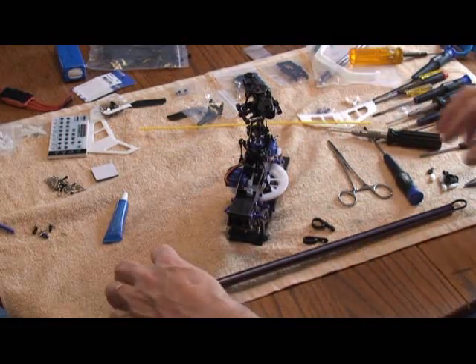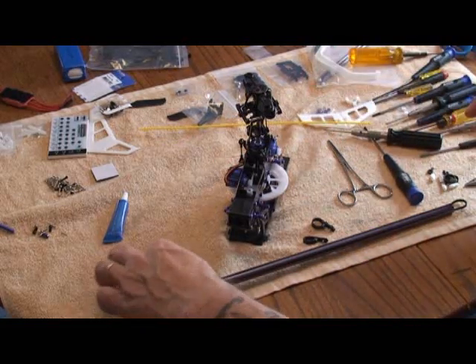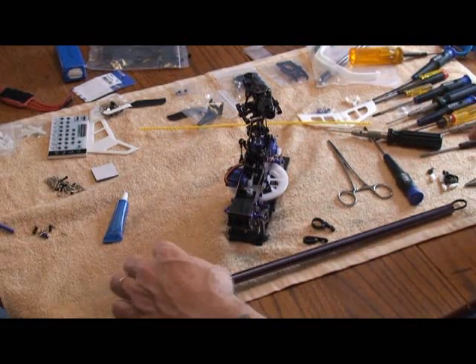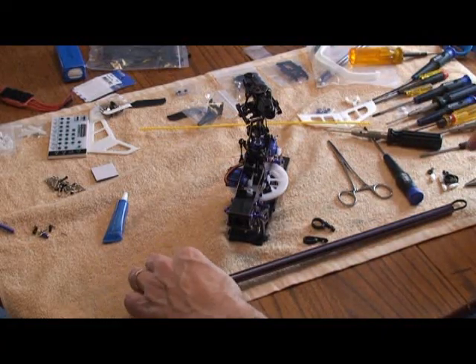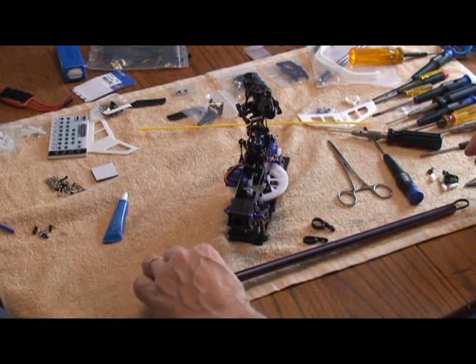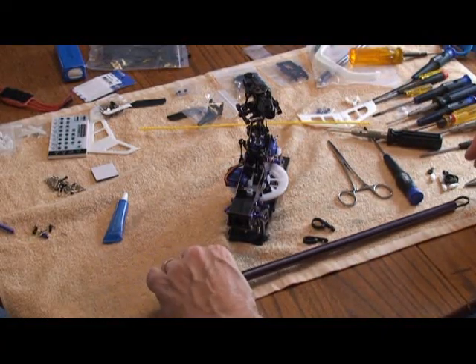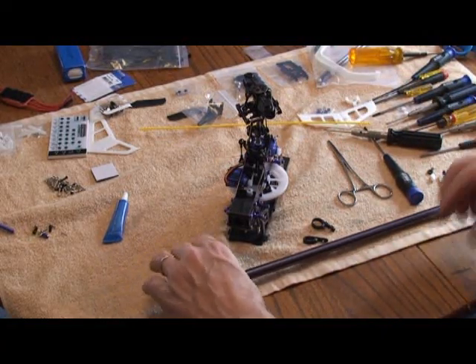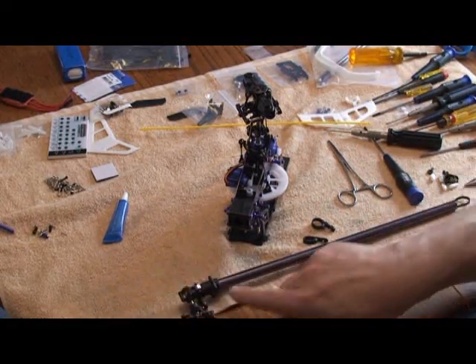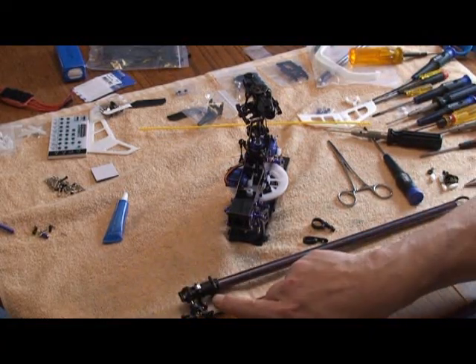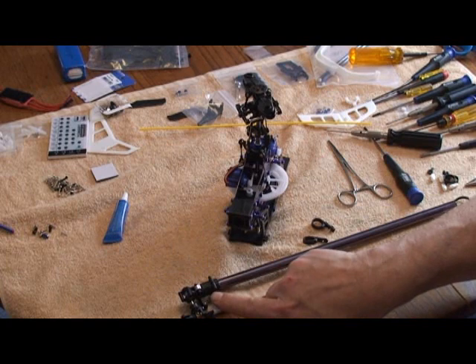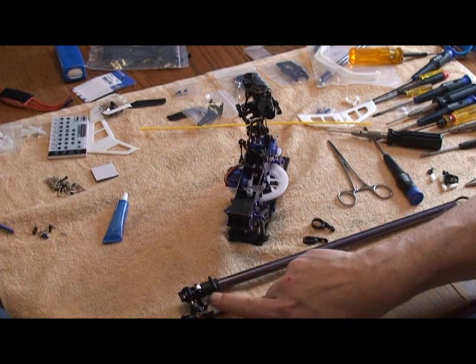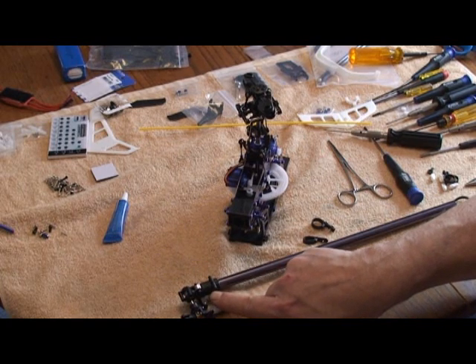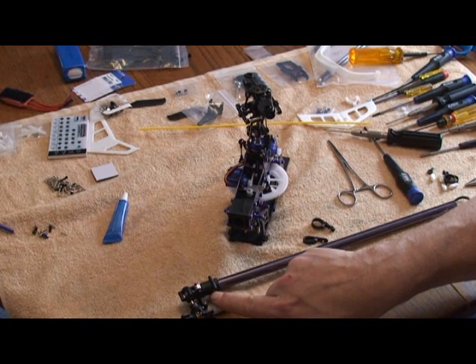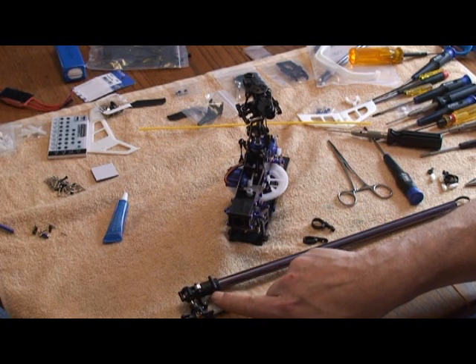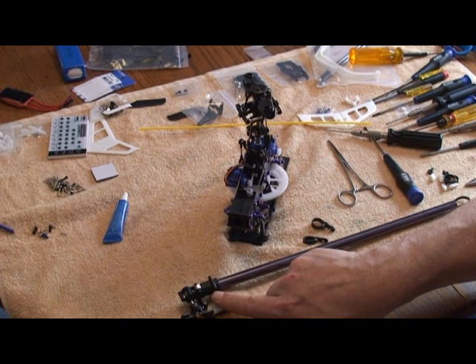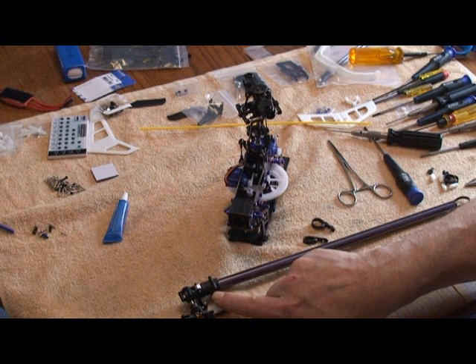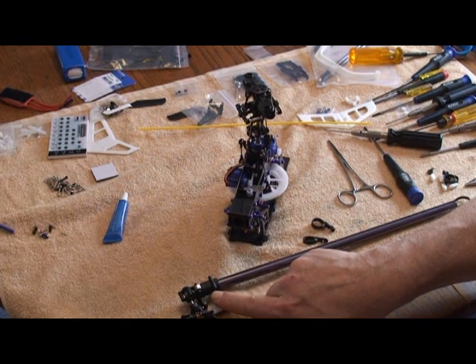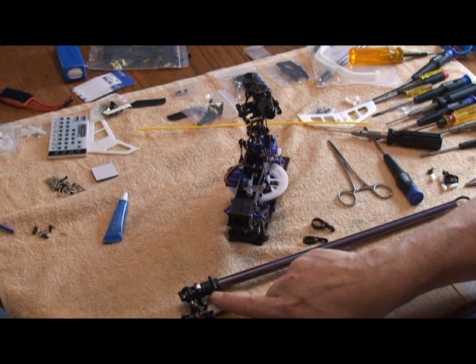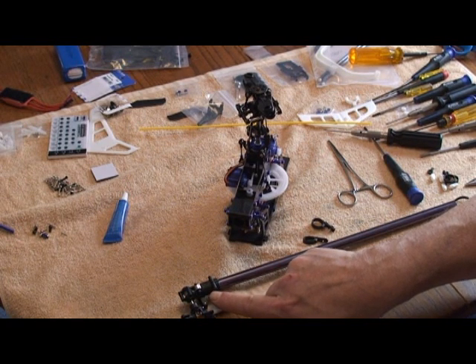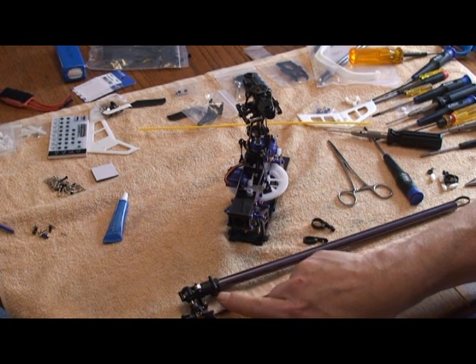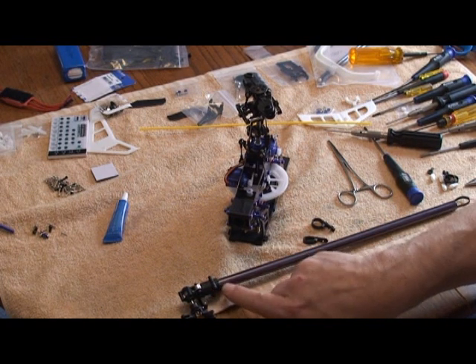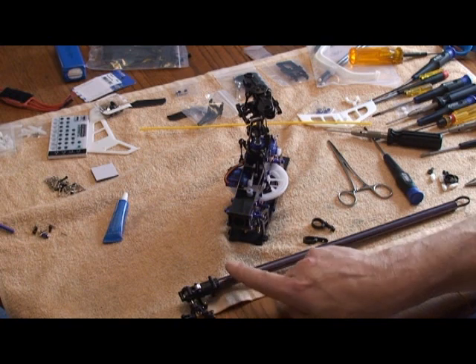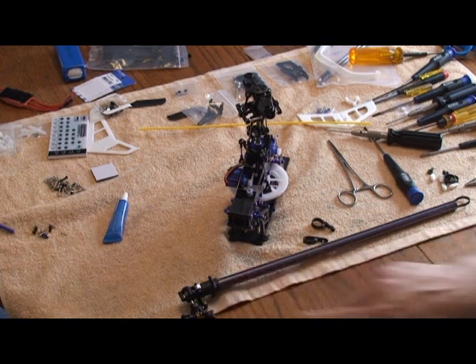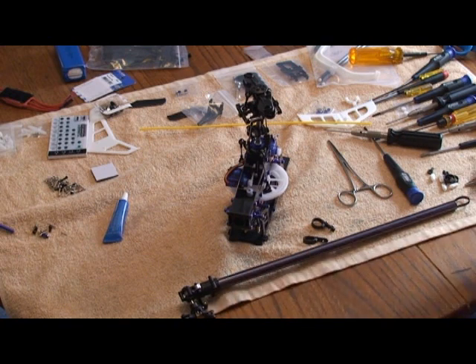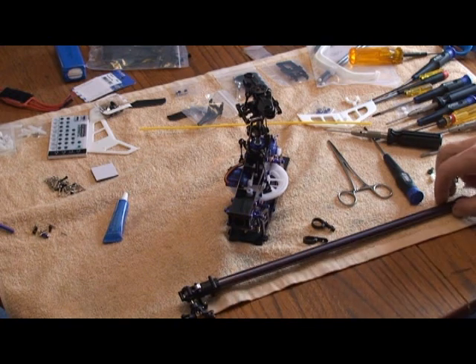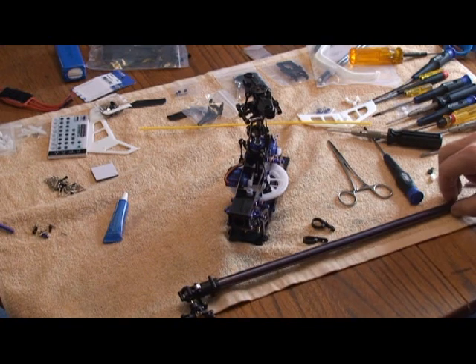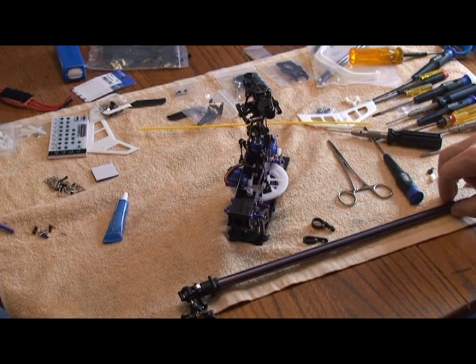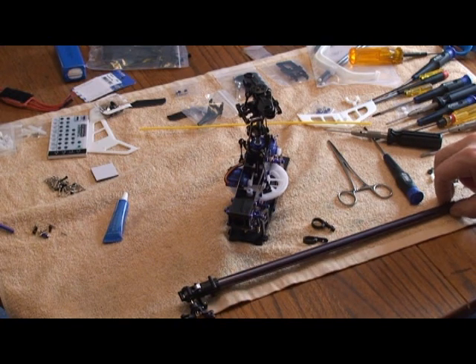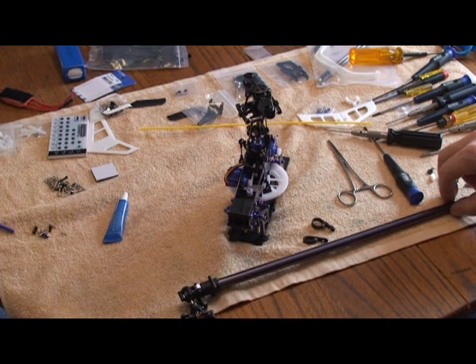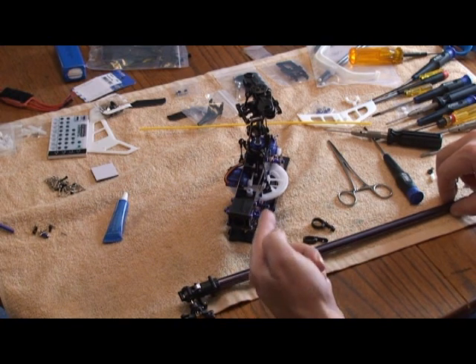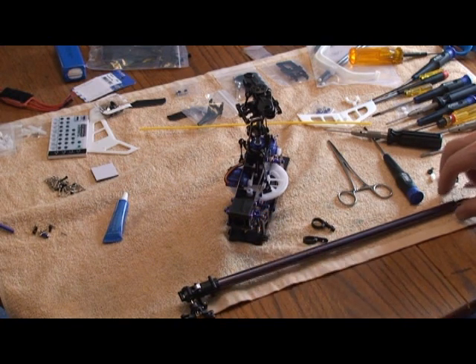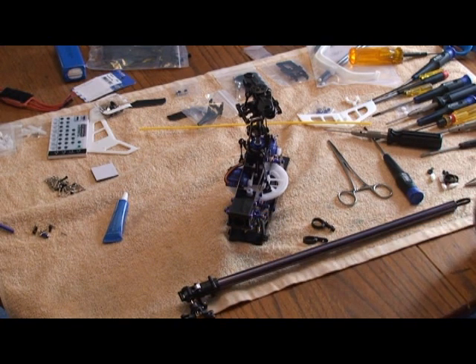I re-tightened the three screws here in the back that I had loosened up. I made sure that the tail rotor gearbox — there's a little button inside of there that slides into a hole on the boom. The slot on the boom goes into the front blocks.